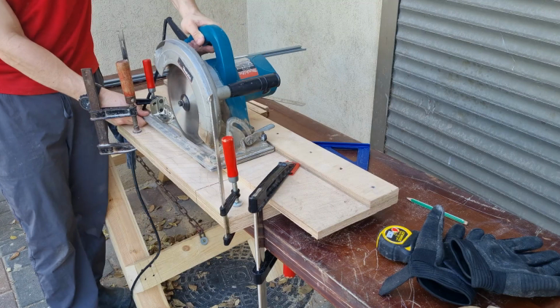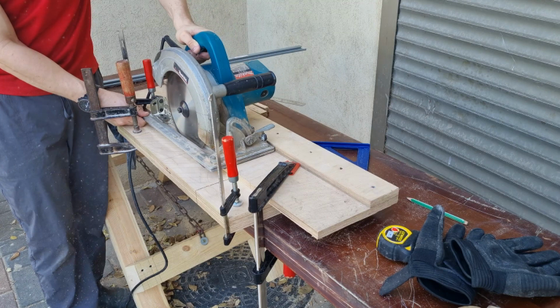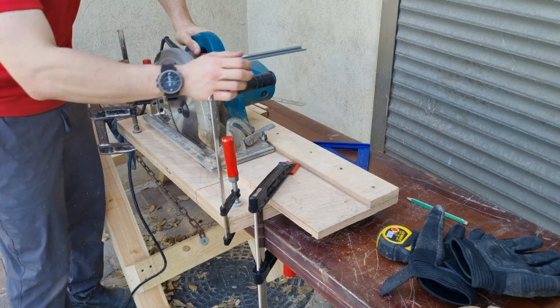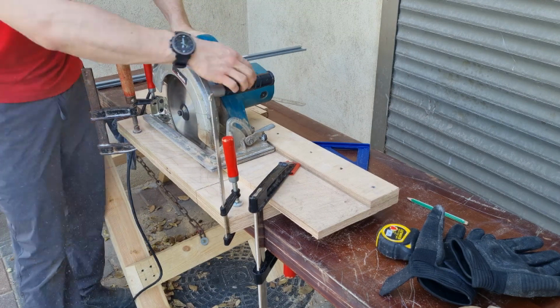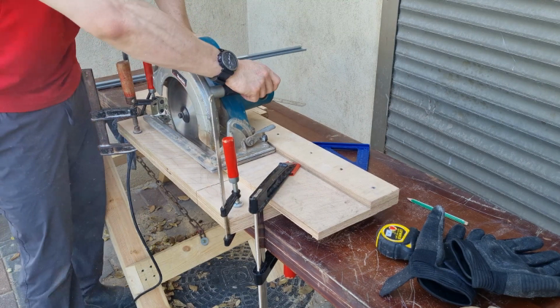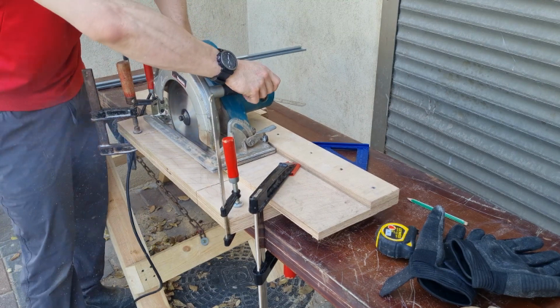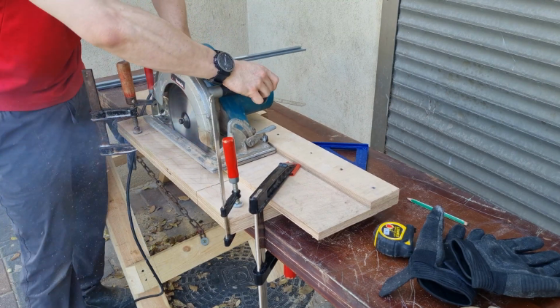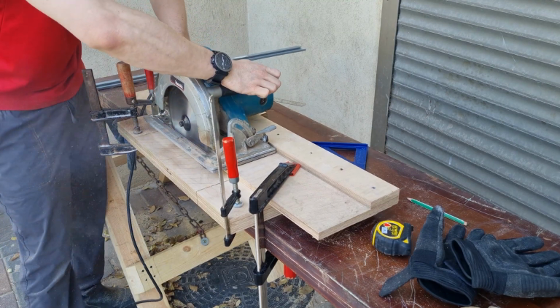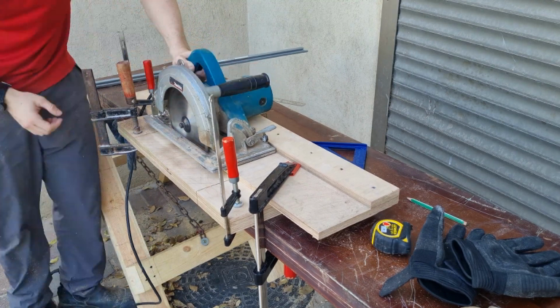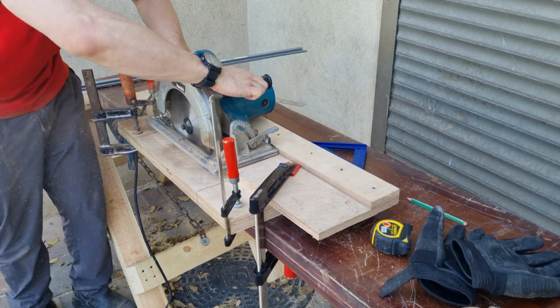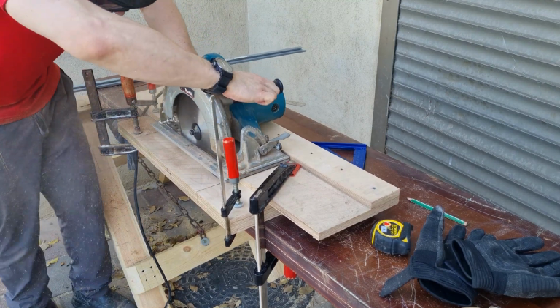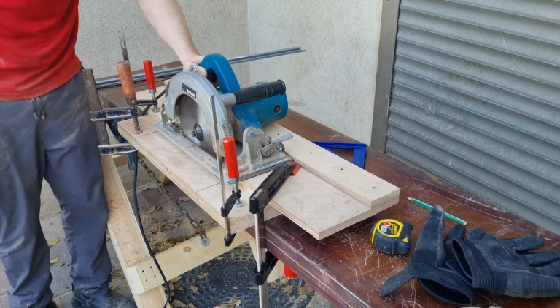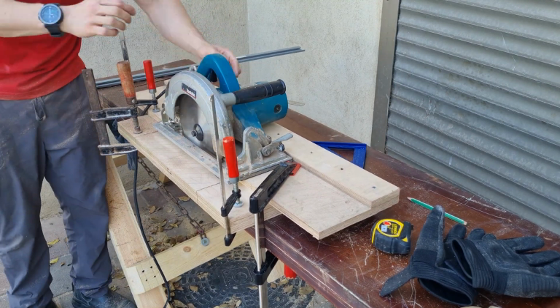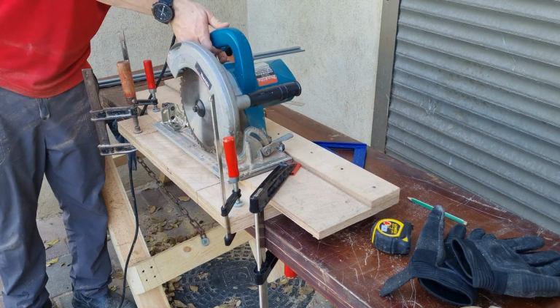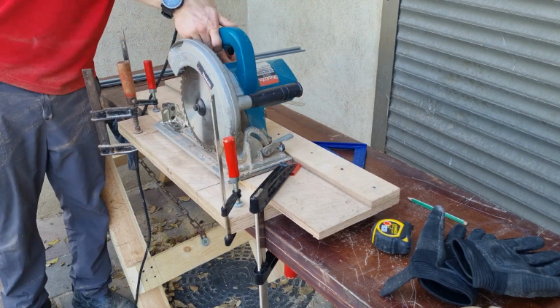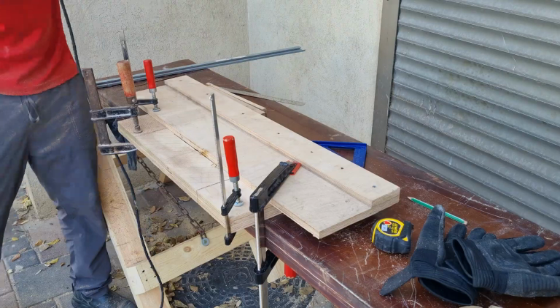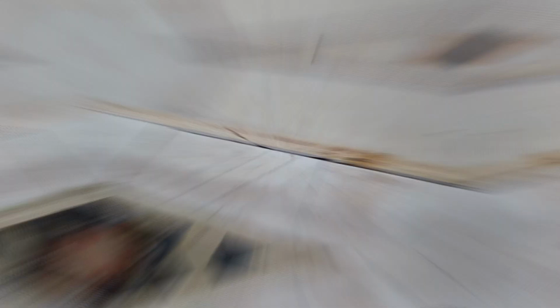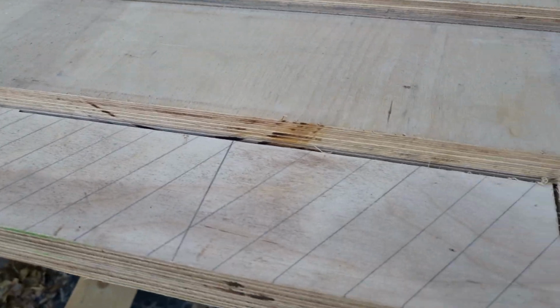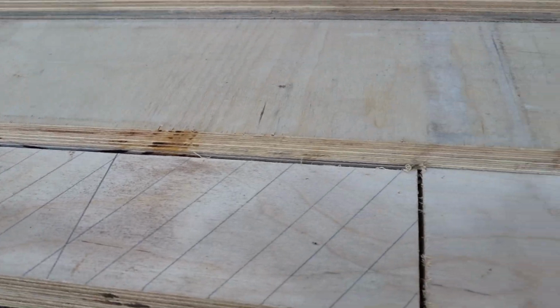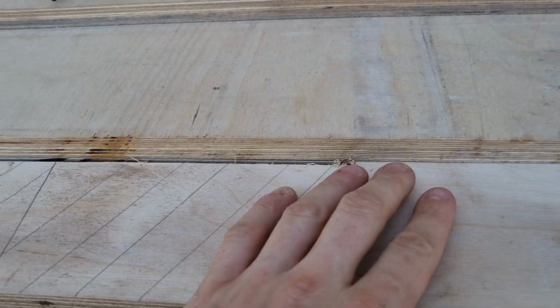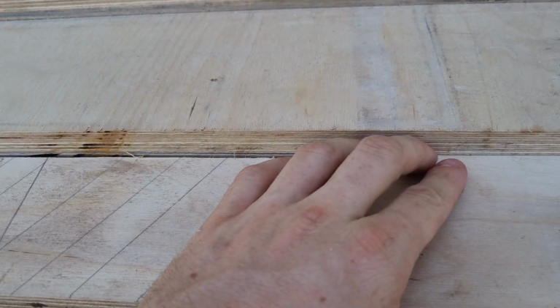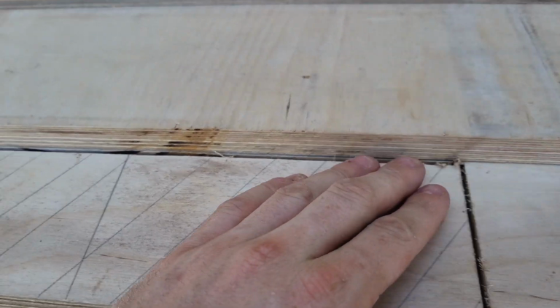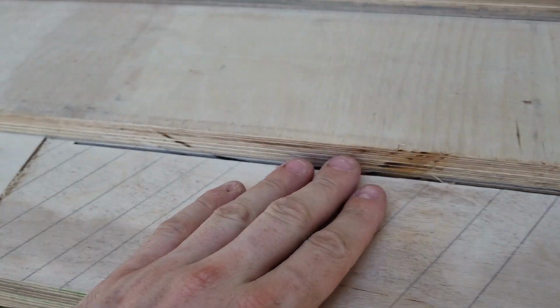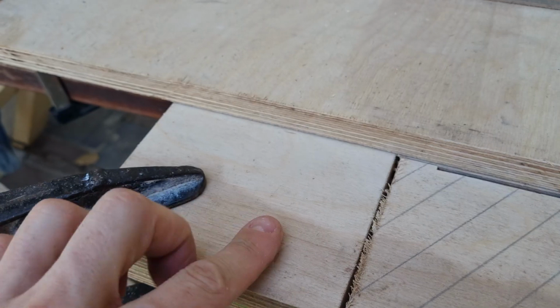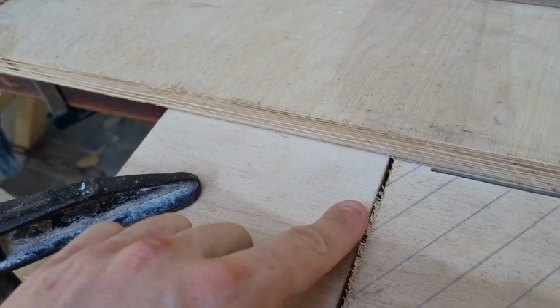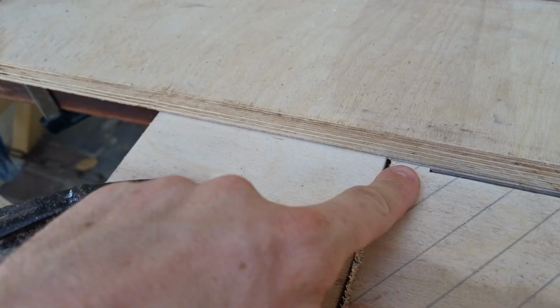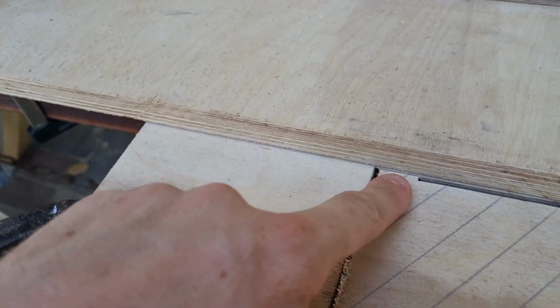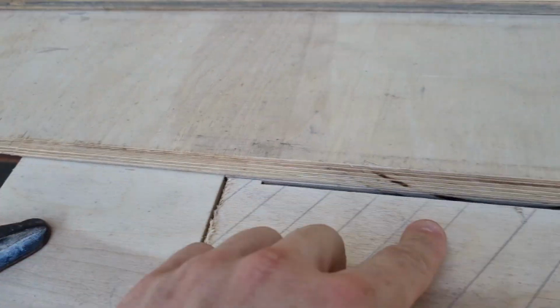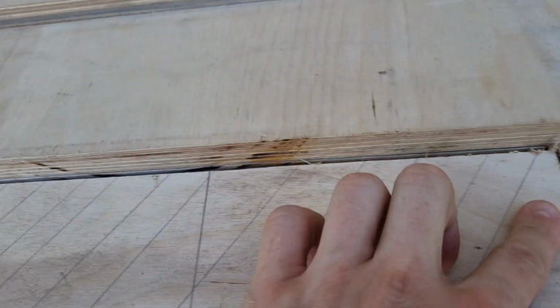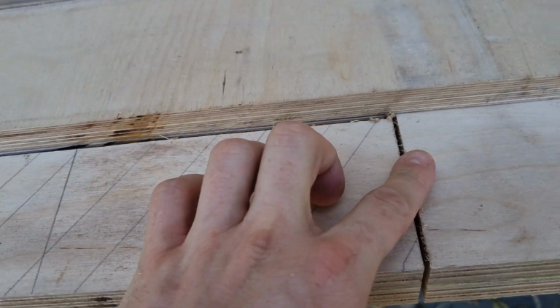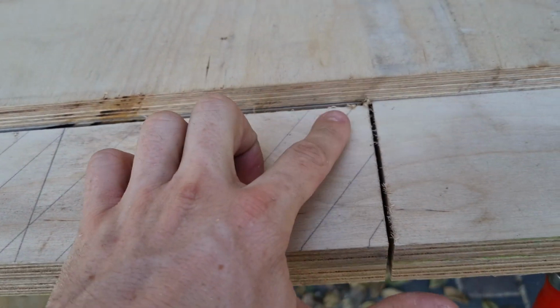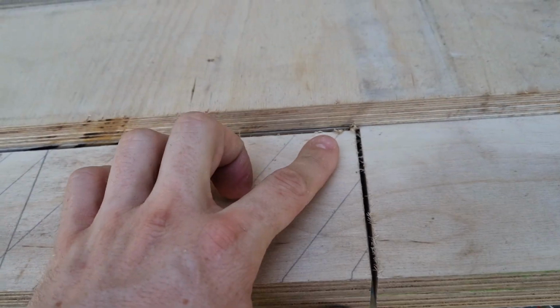When plunge cutting, you need to be super careful because the saw can kick back like a bow. This is what we're left with — pretty close. On this side I have a little bit more, but this one is spot on.